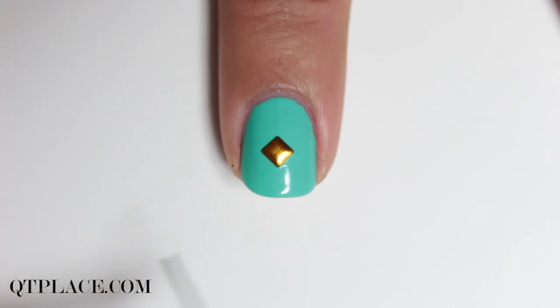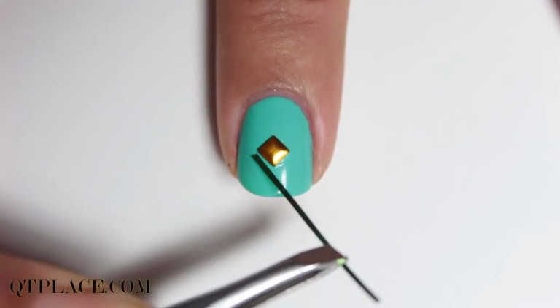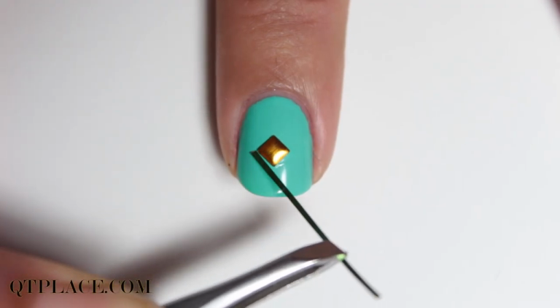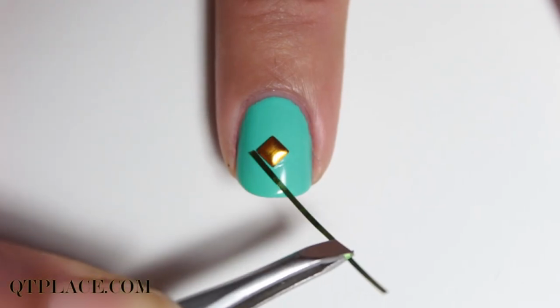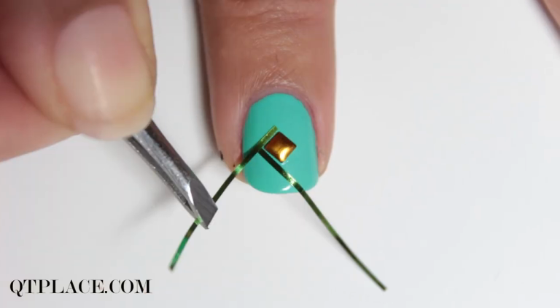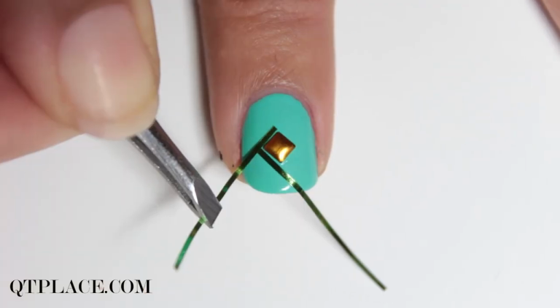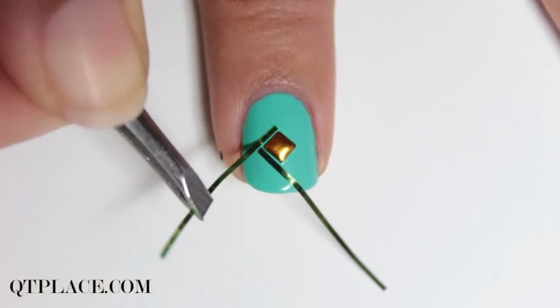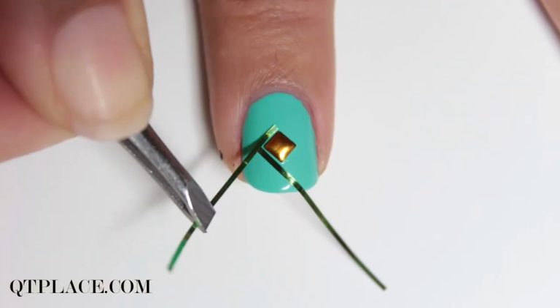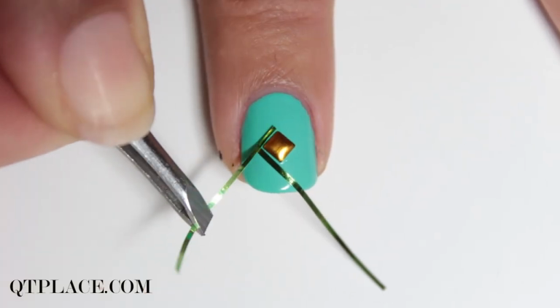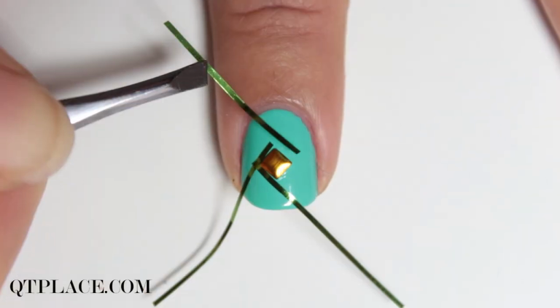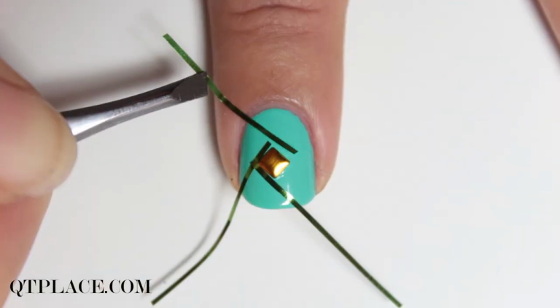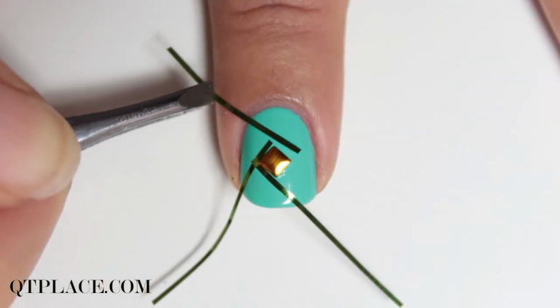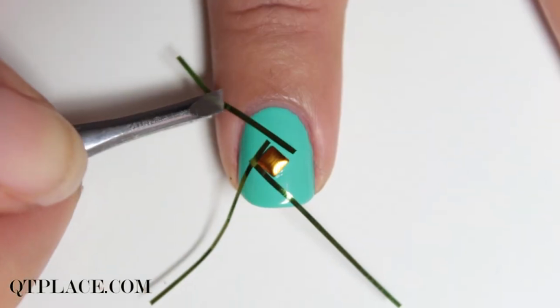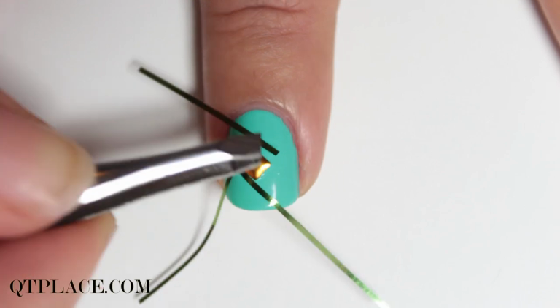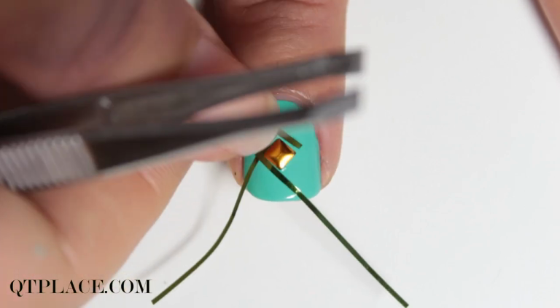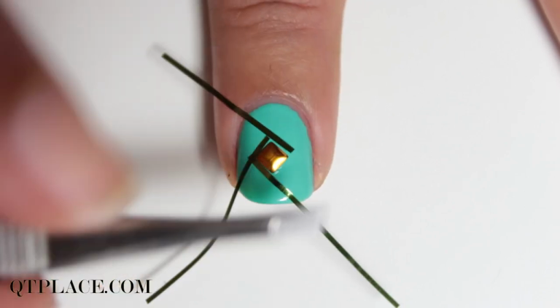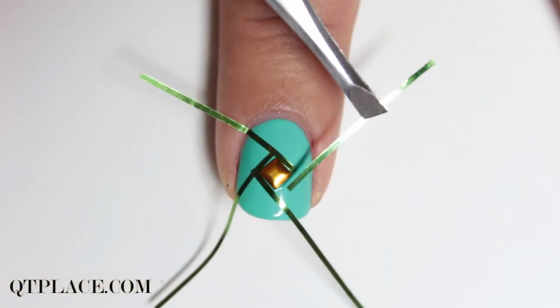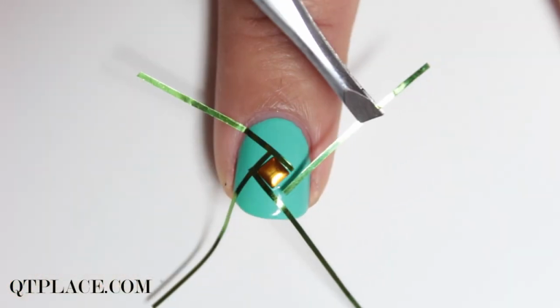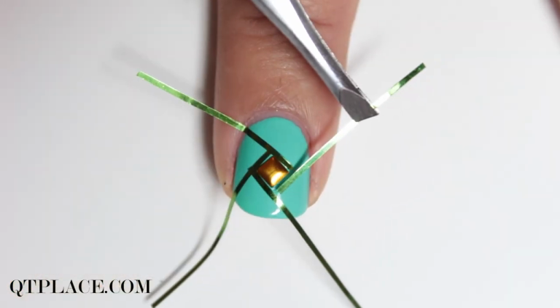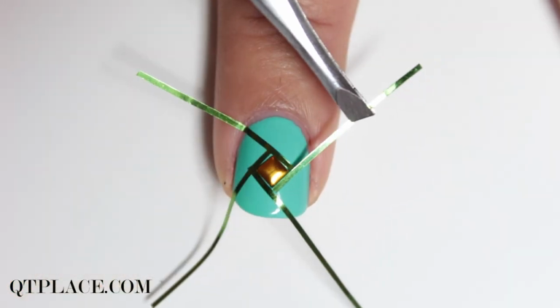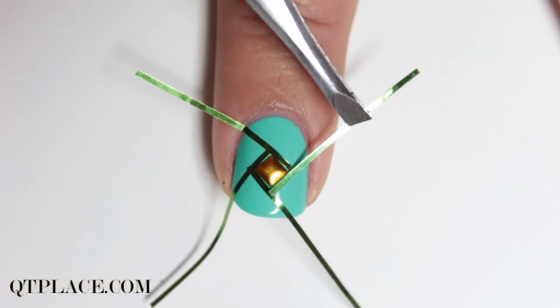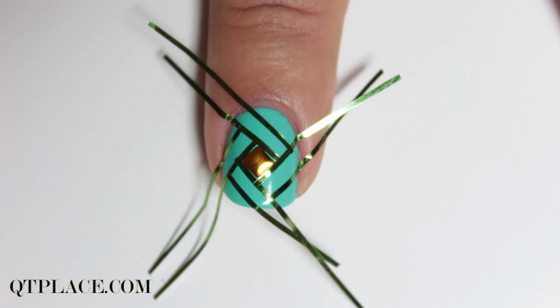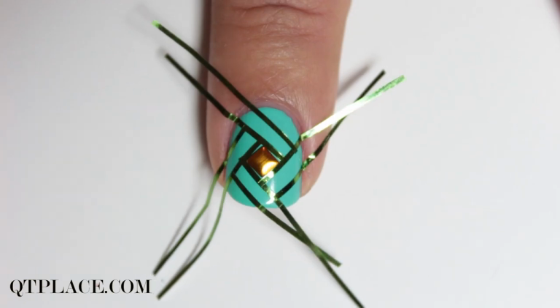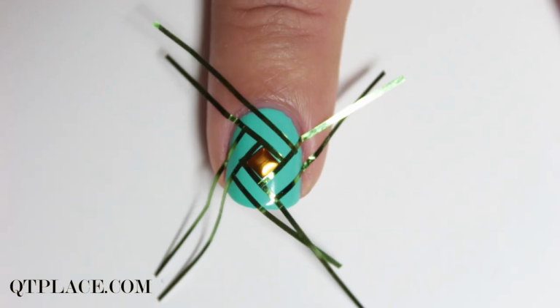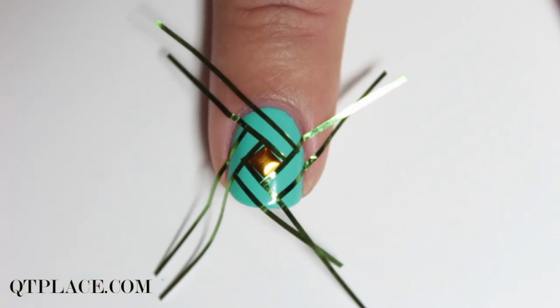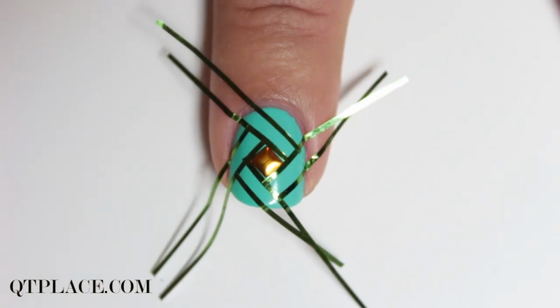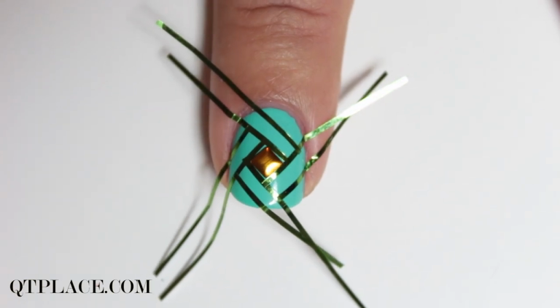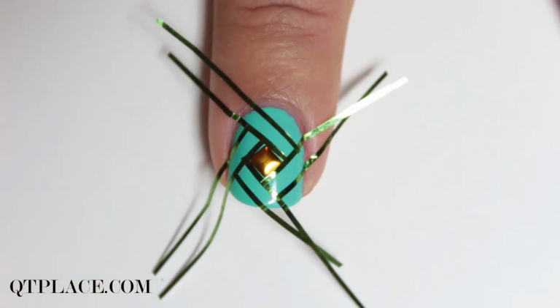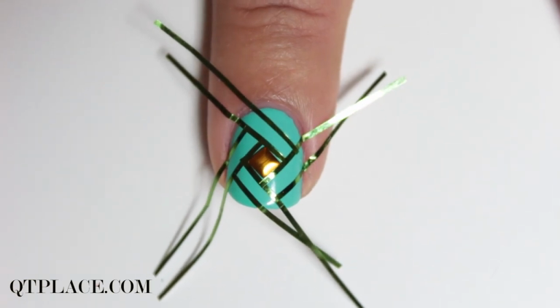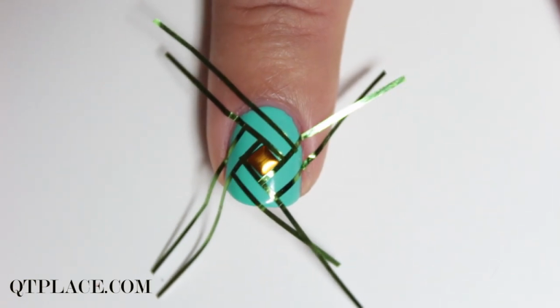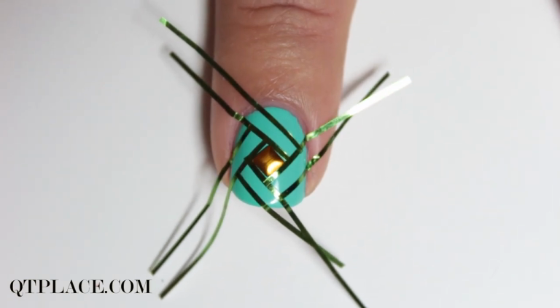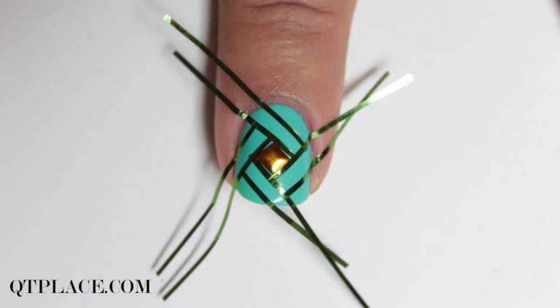Outline the studs with the striping tape and make sure you do exactly the same as what I'm doing to make the design come out right. Add more striping tape at each side.